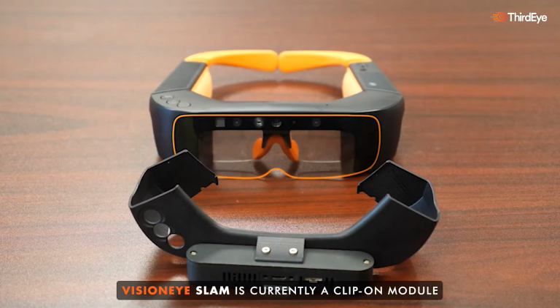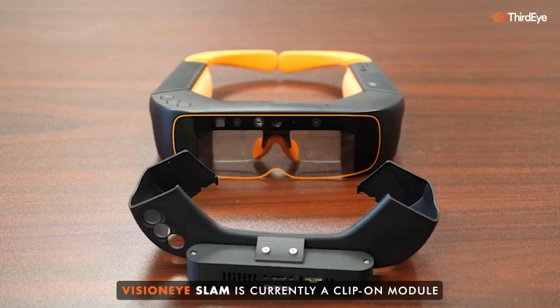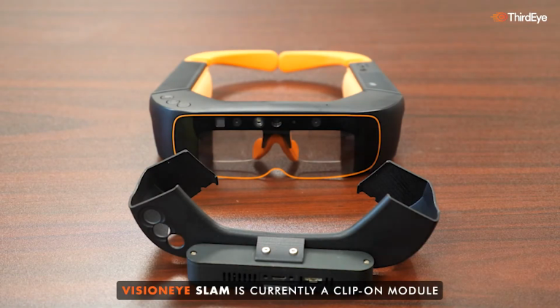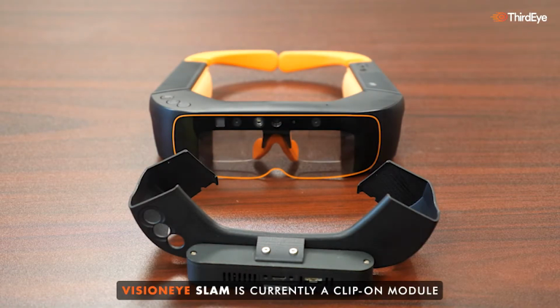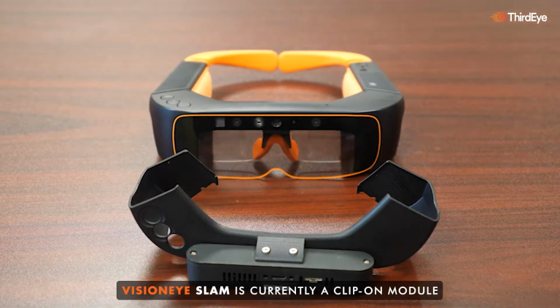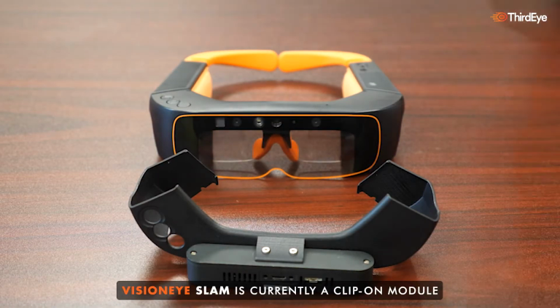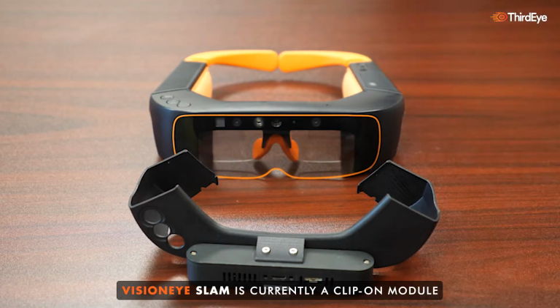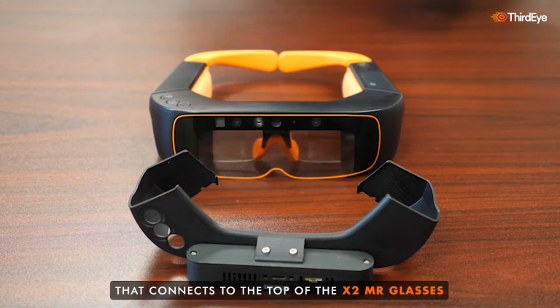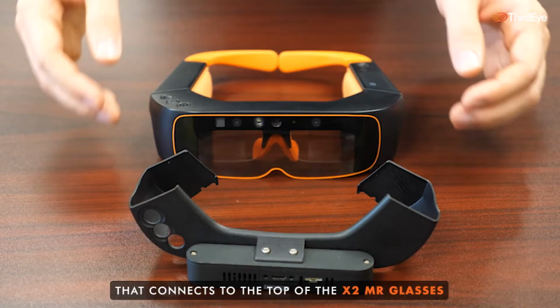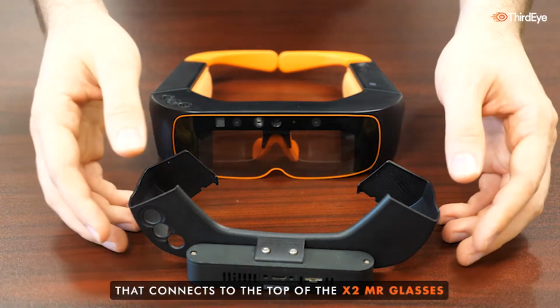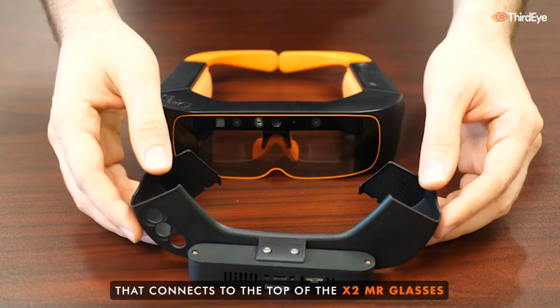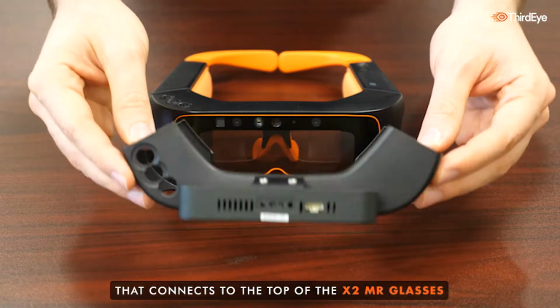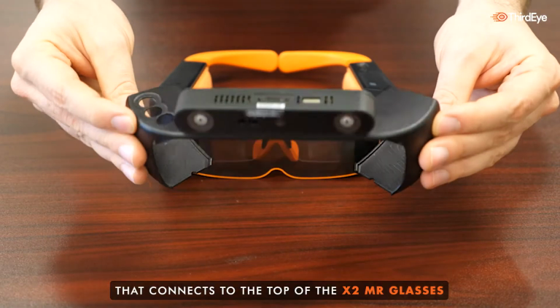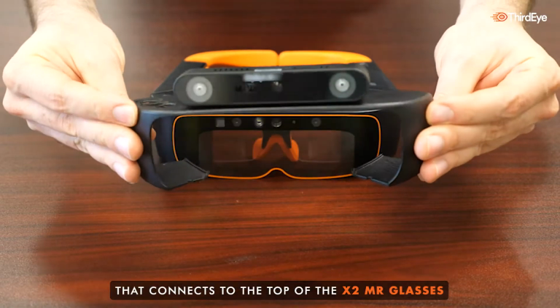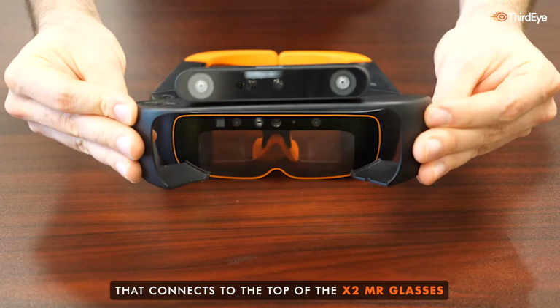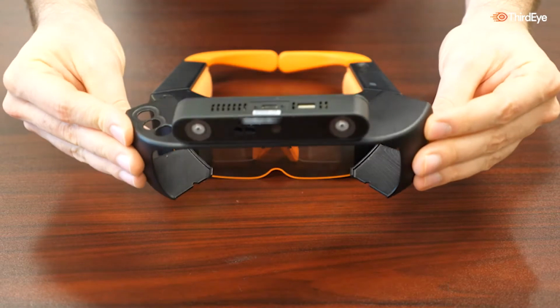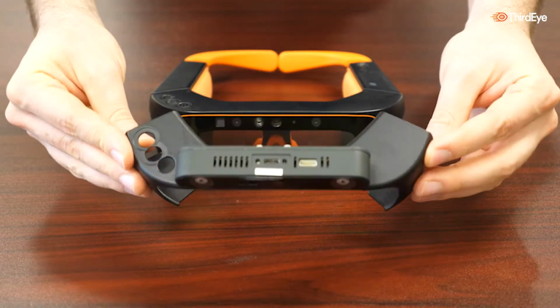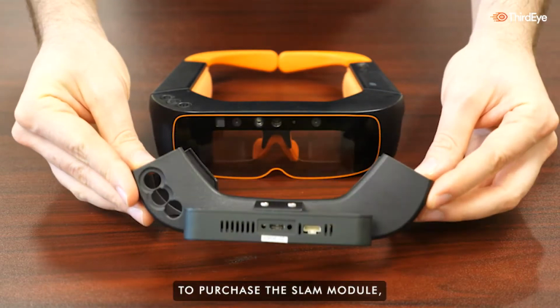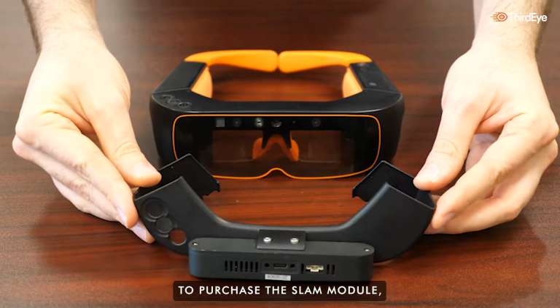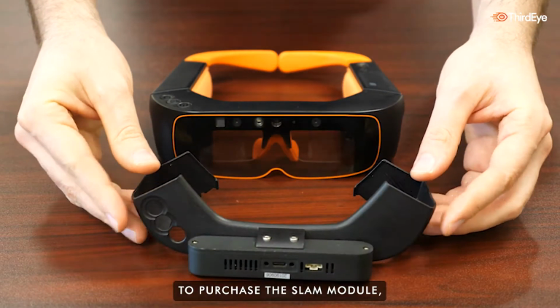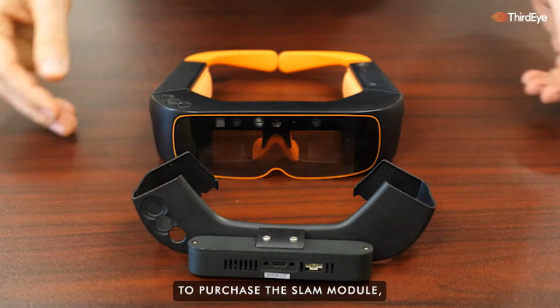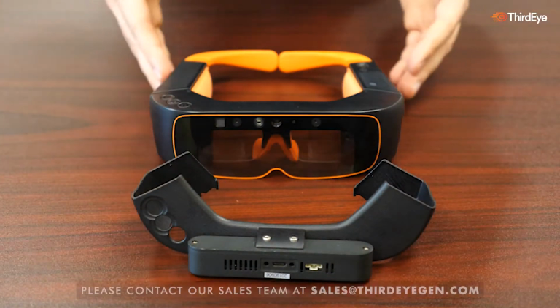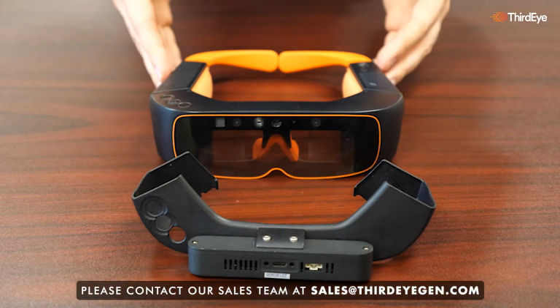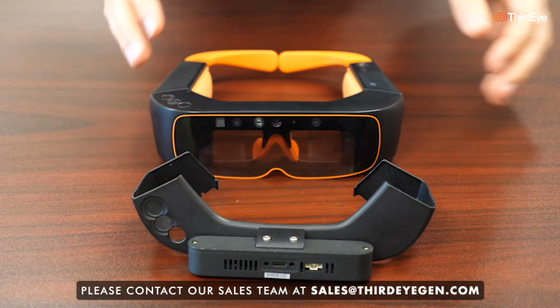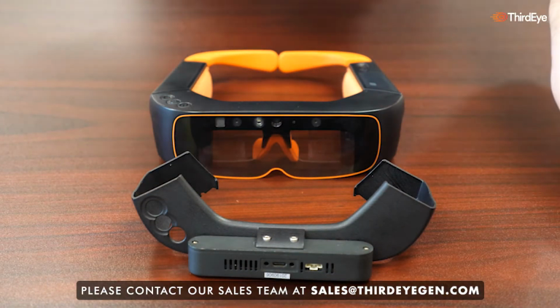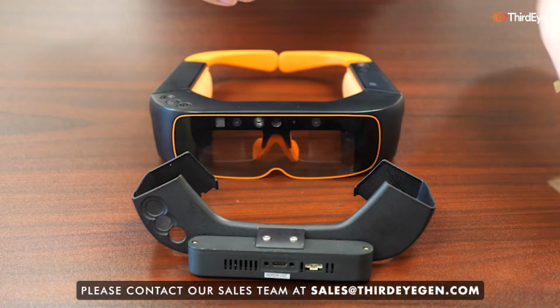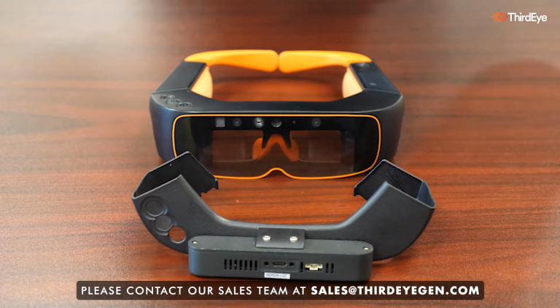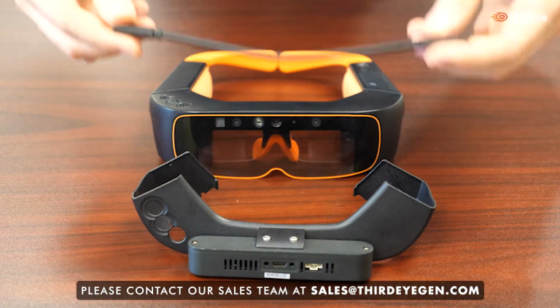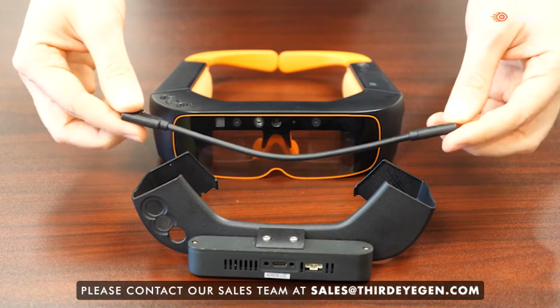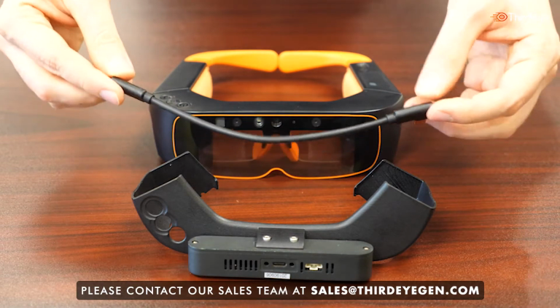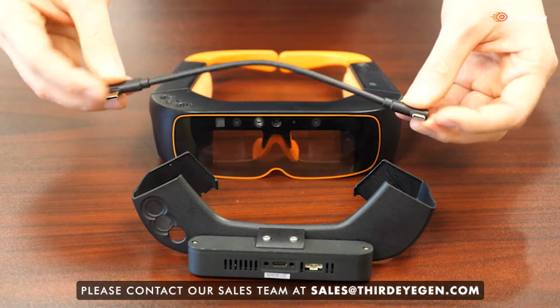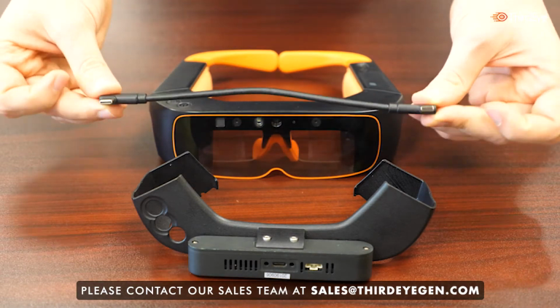VisionEye SLAM is currently a clip-on module that connects to the top of the X2 MR glasses. To purchase the SLAM module, please contact our sales team at sales@thirdeyegen.com.